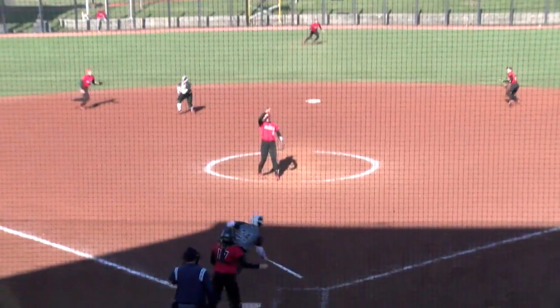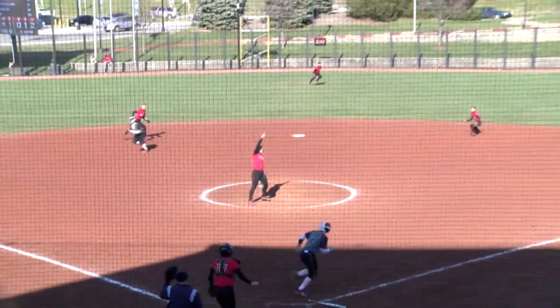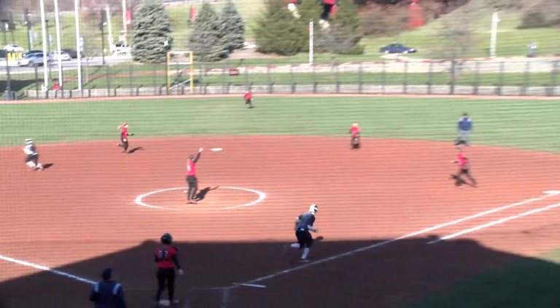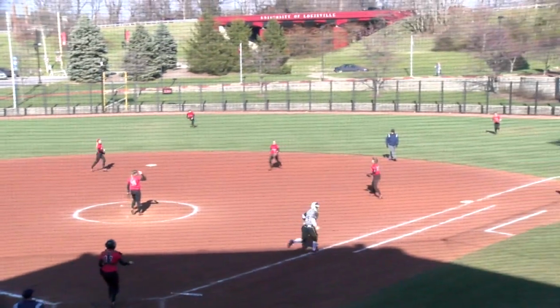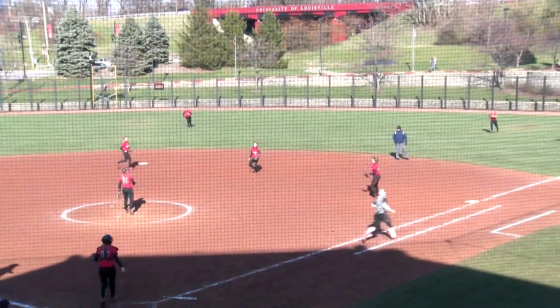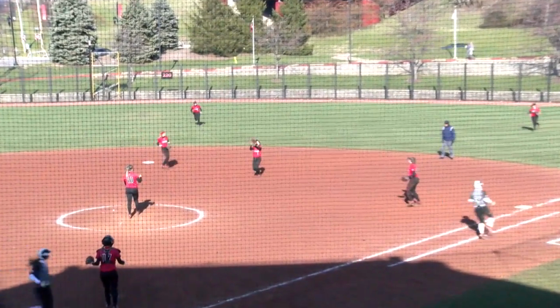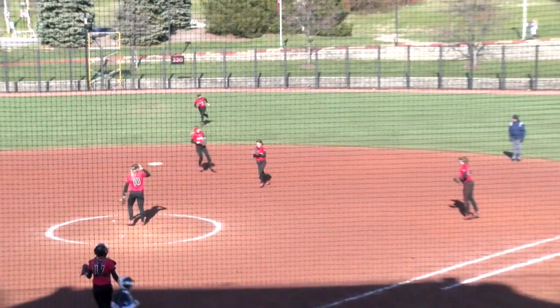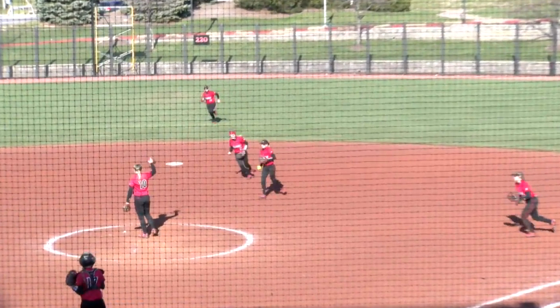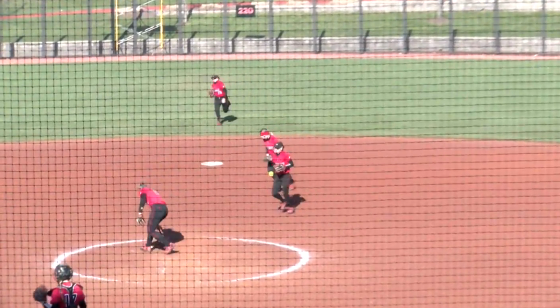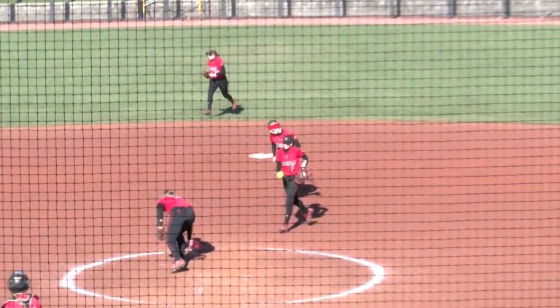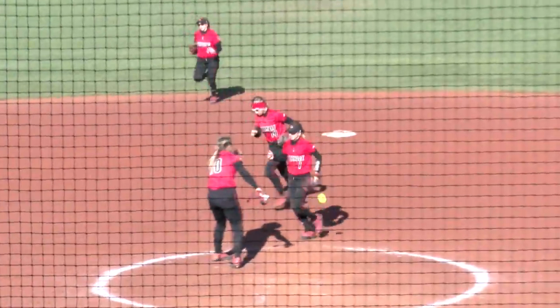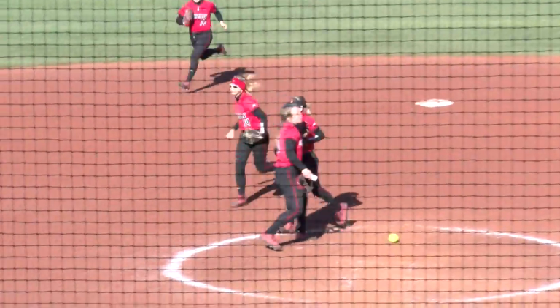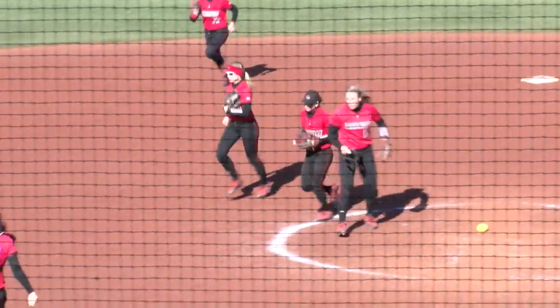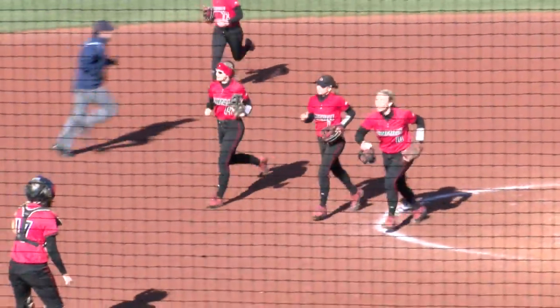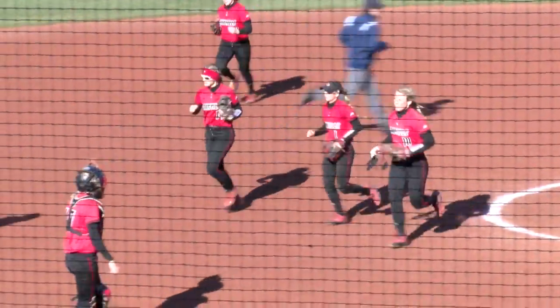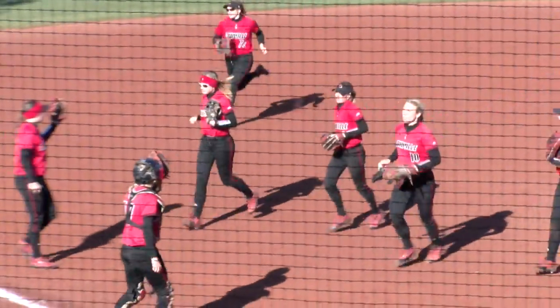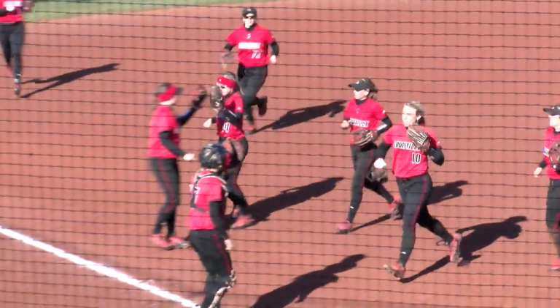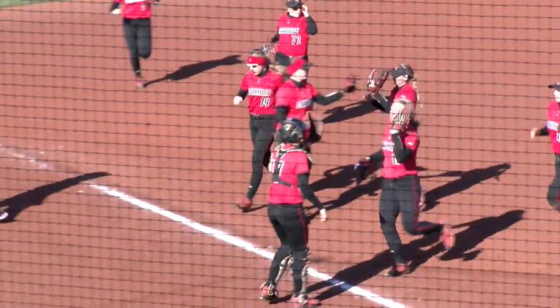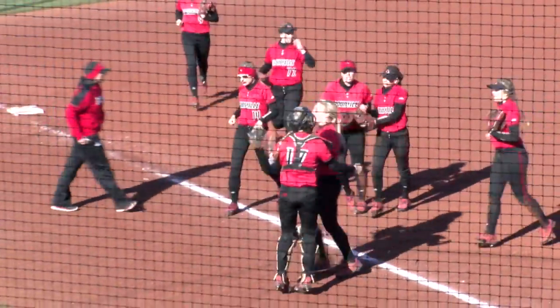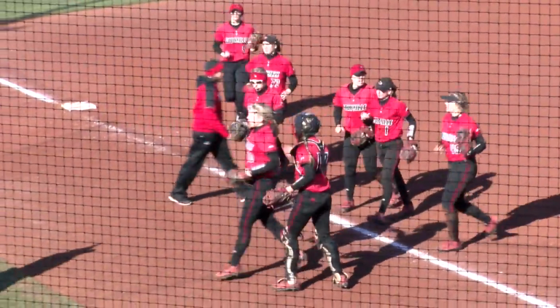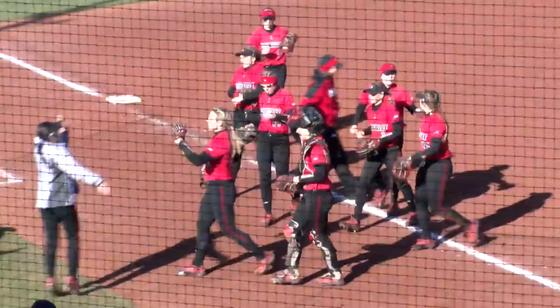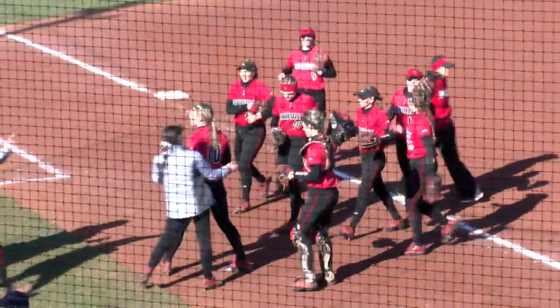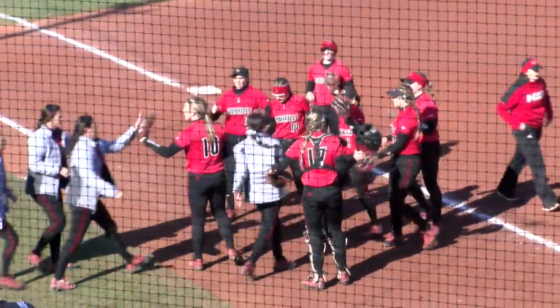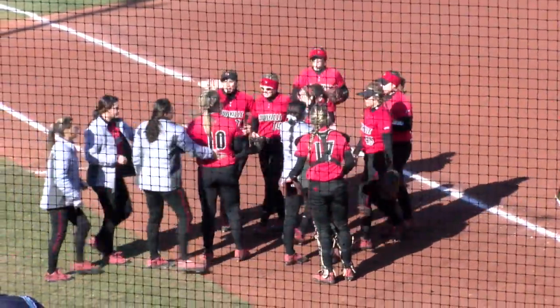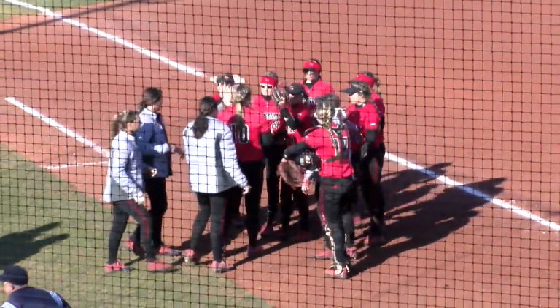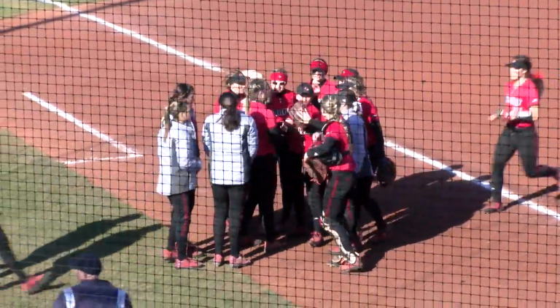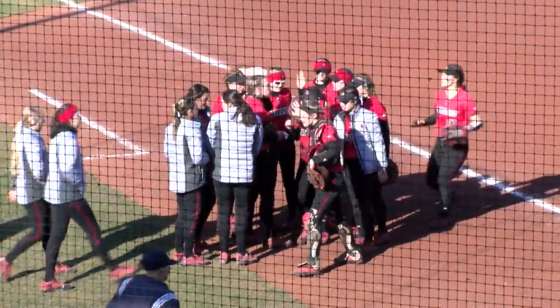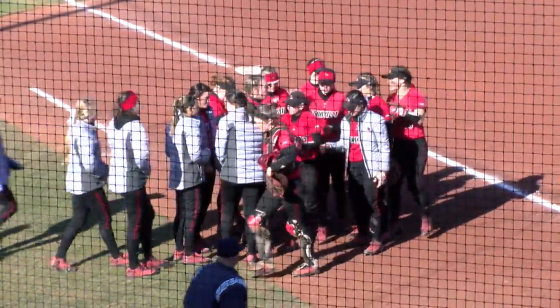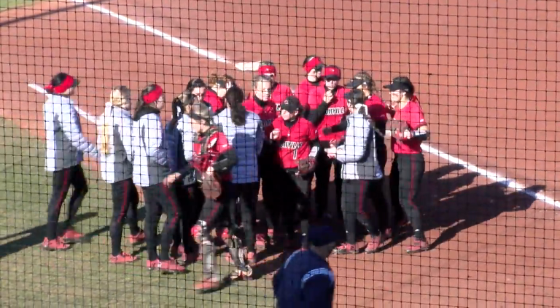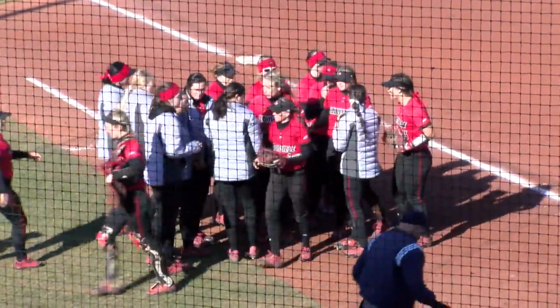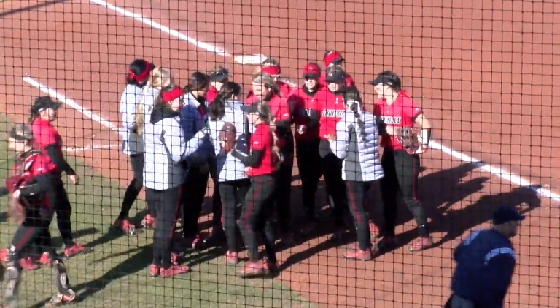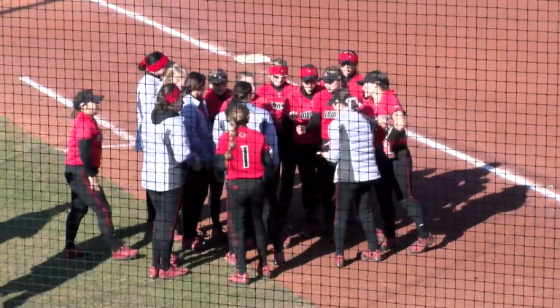She pops one up into the infield at second base, and Maddie Newman squeezes it for the final out of the game. How about that from Louisville? They trail early but find a way to win it with a five-run sixth inning.